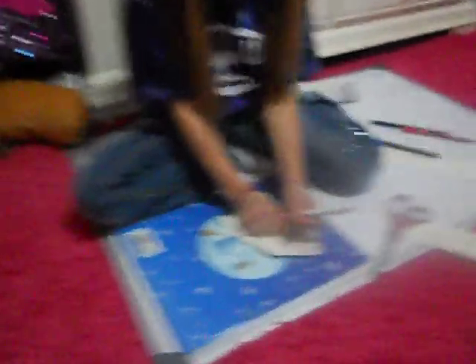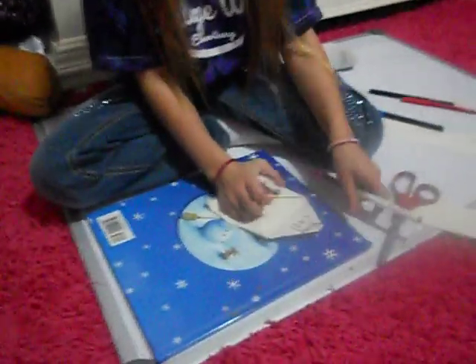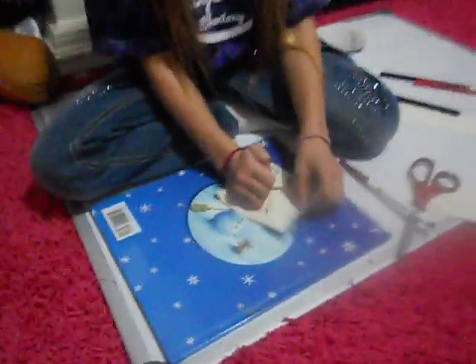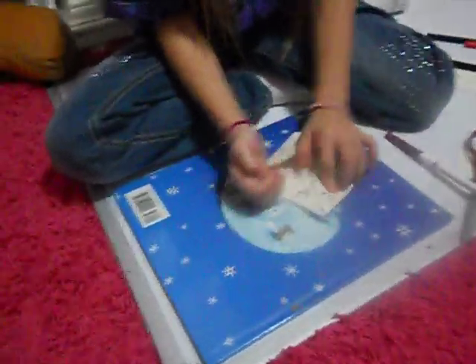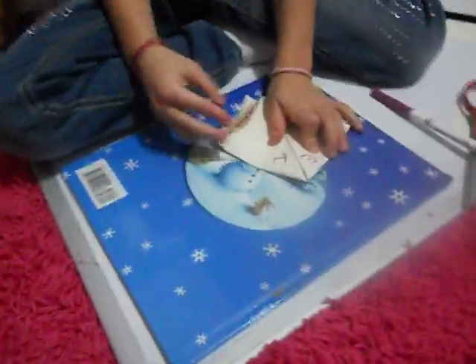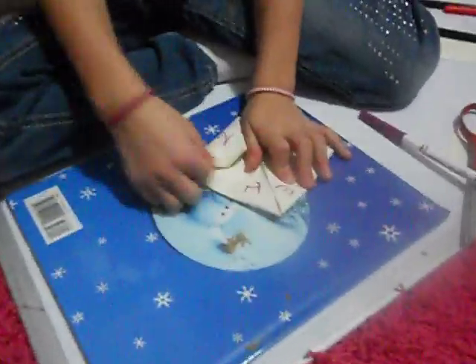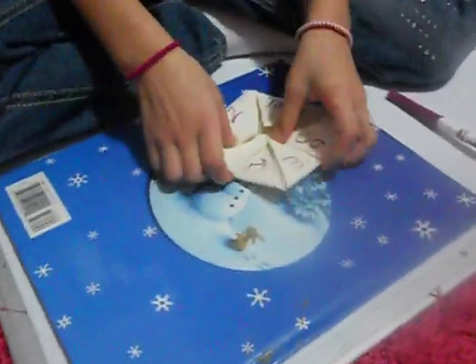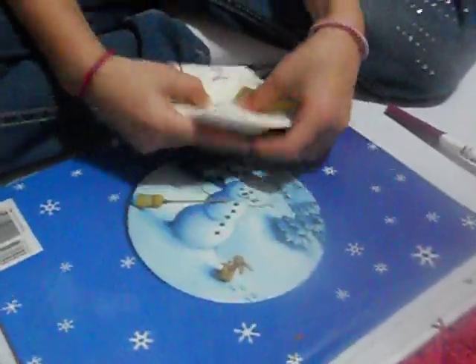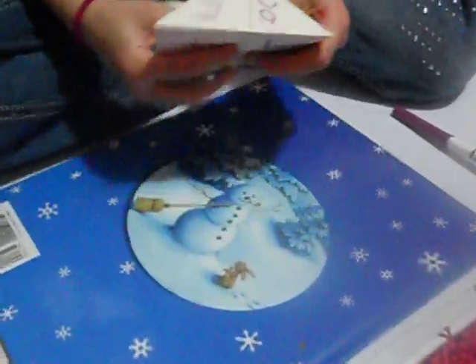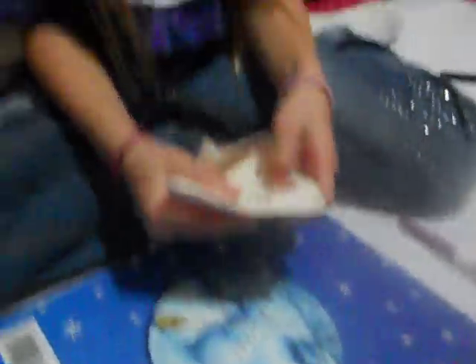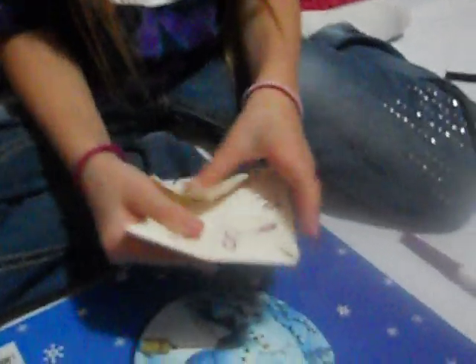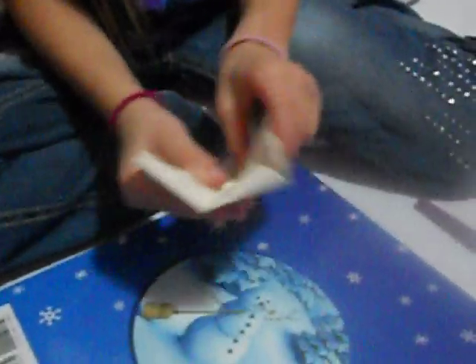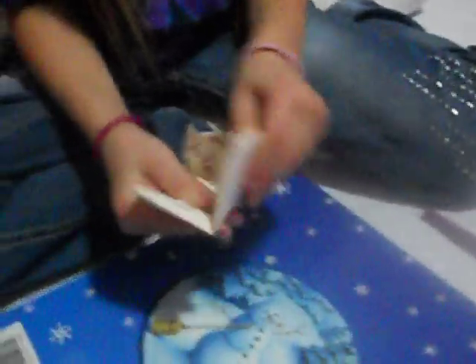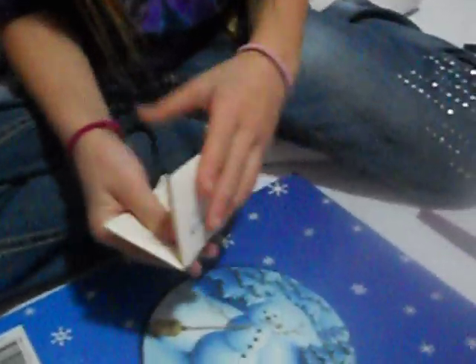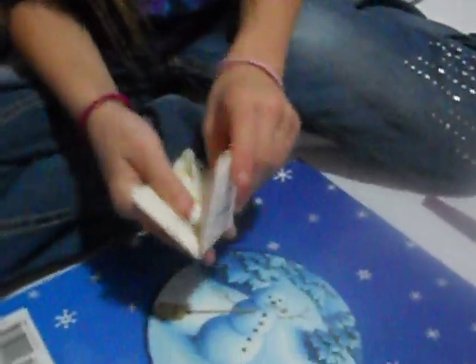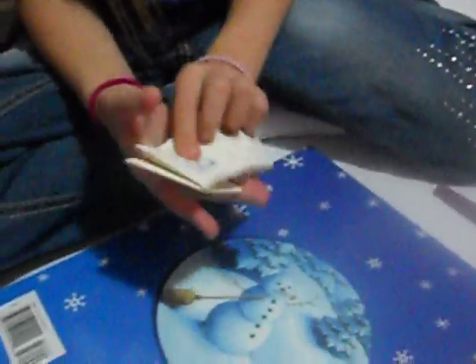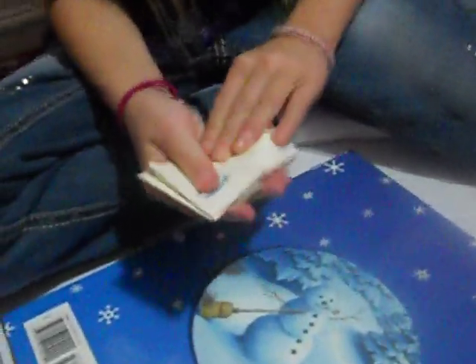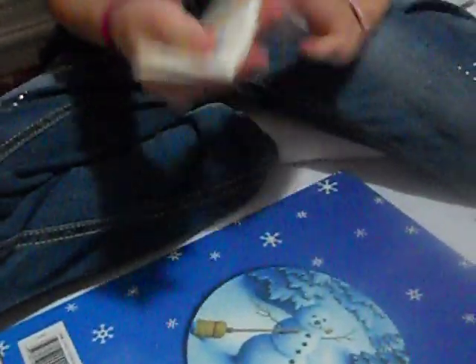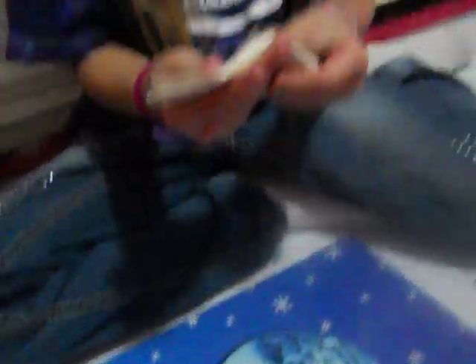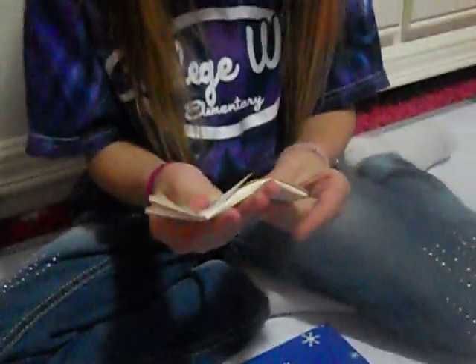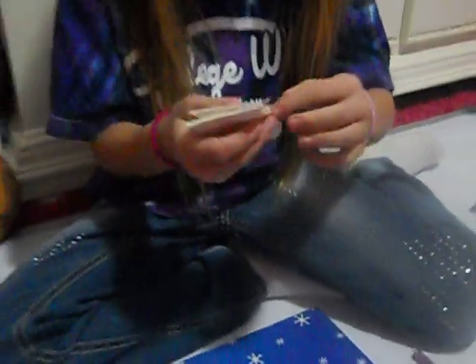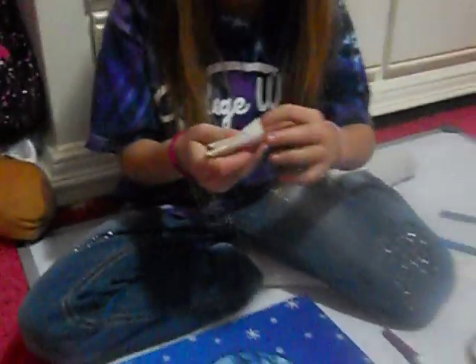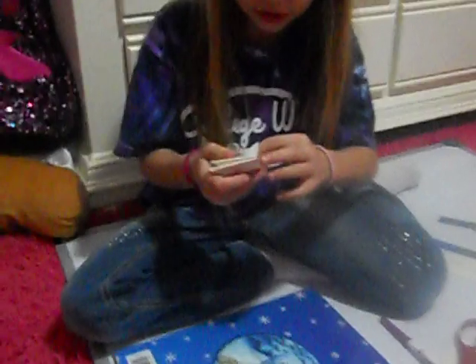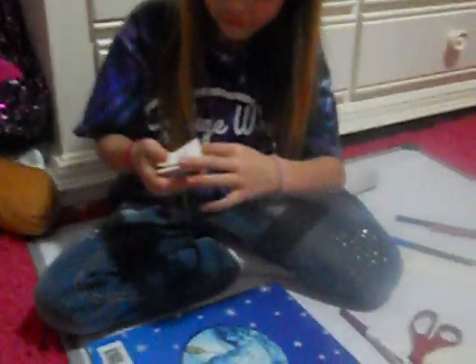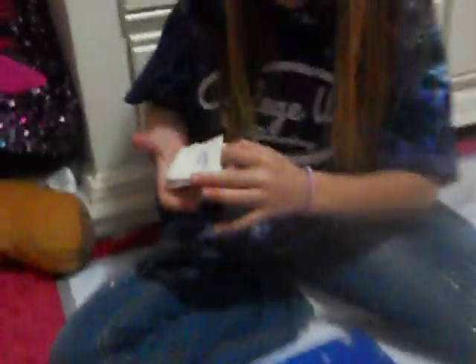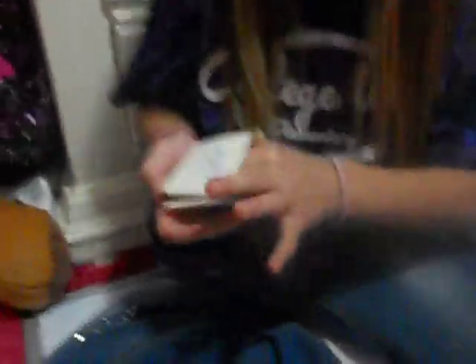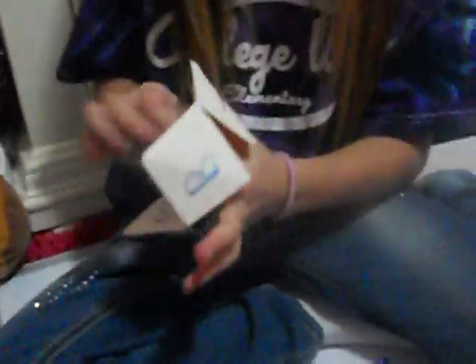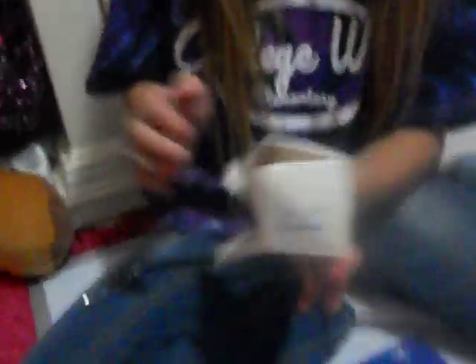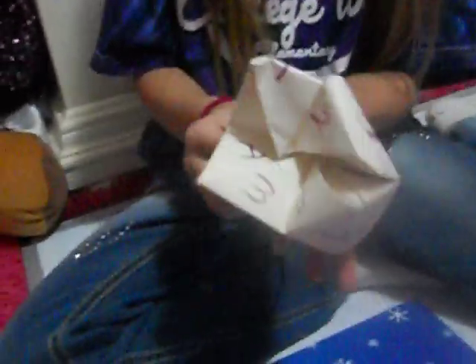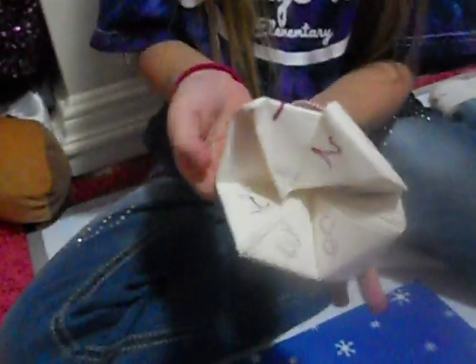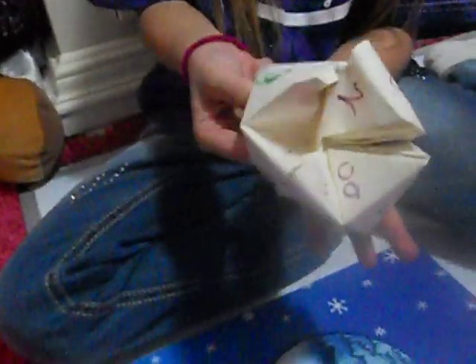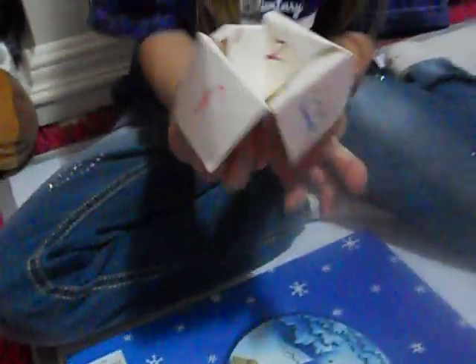And then you fold it back up. And then you fold it again so you can have it like this. And then you put some fingers in like this.